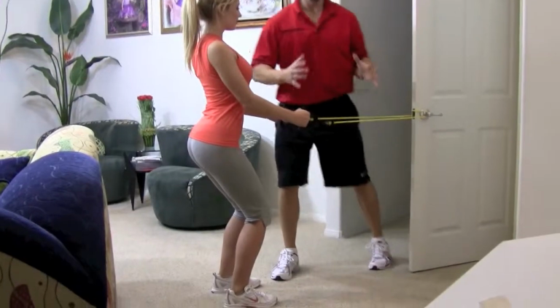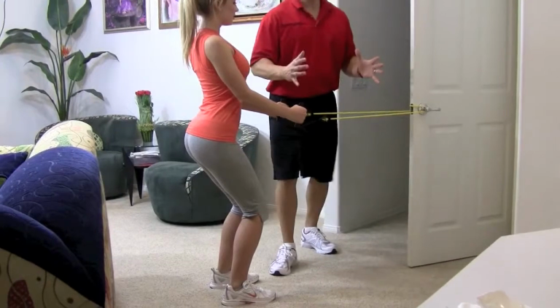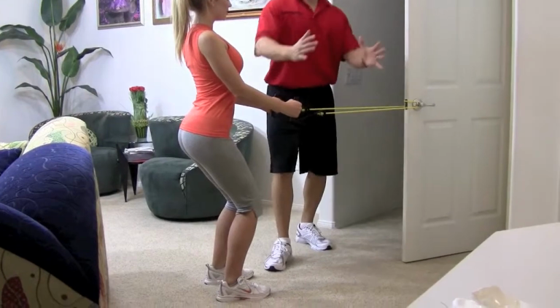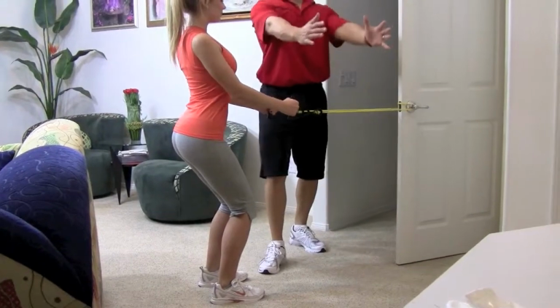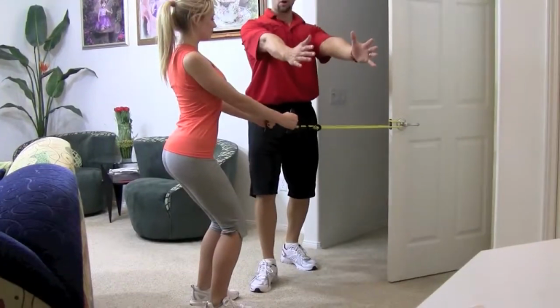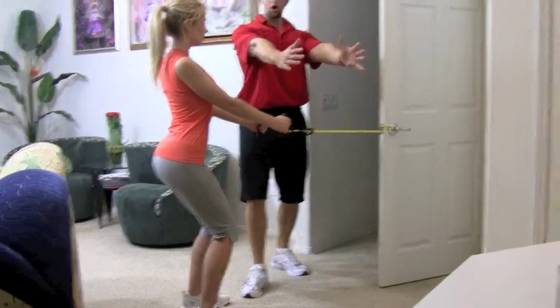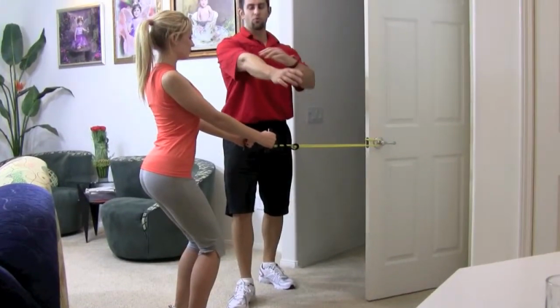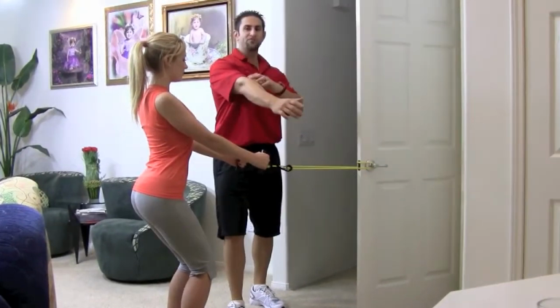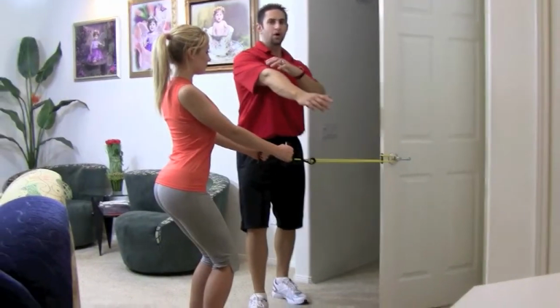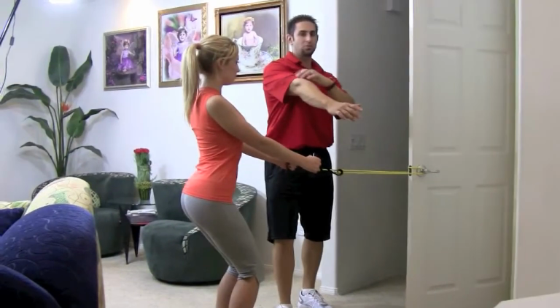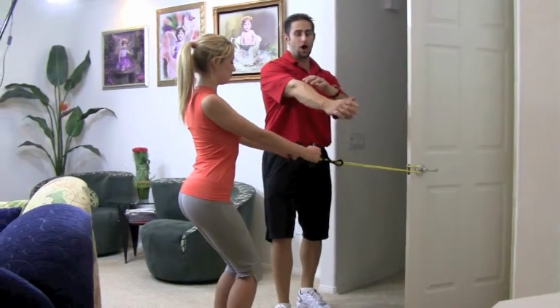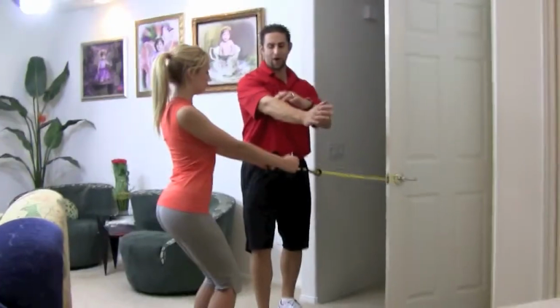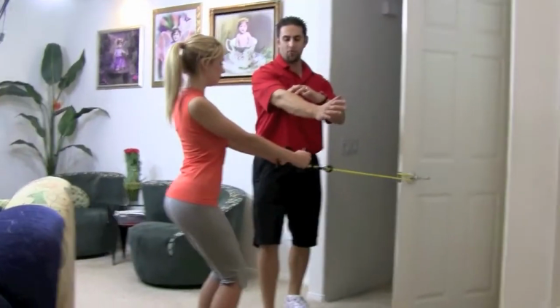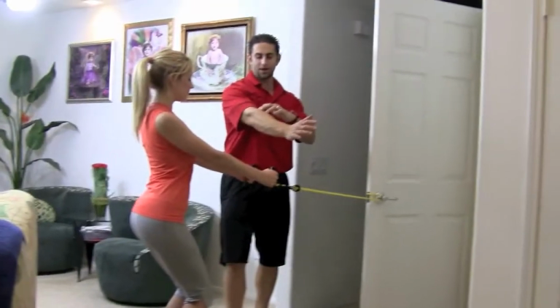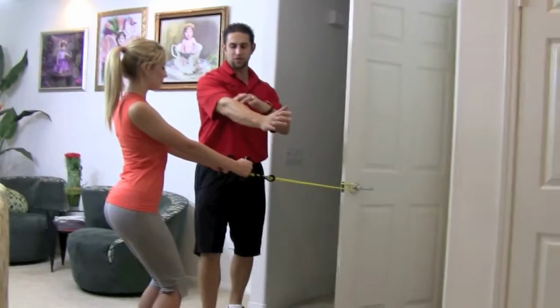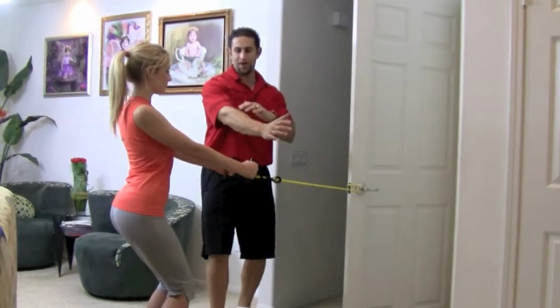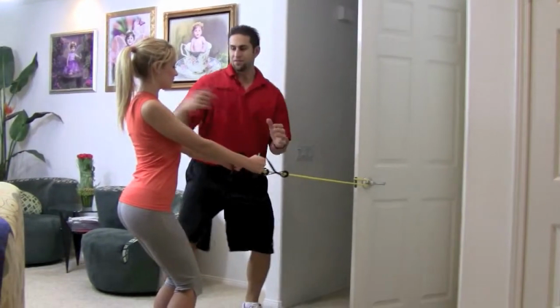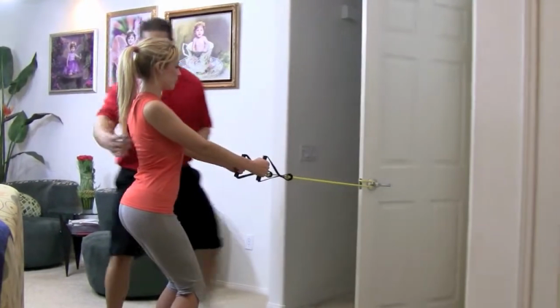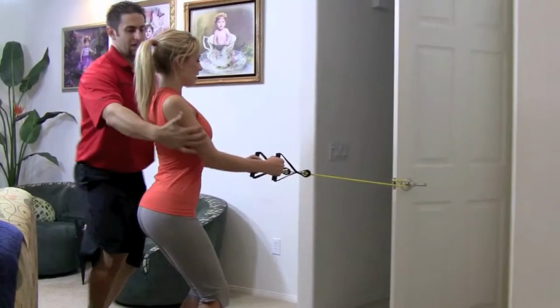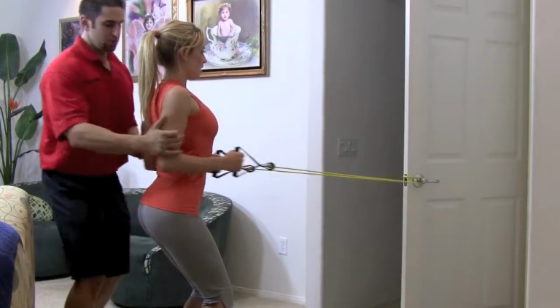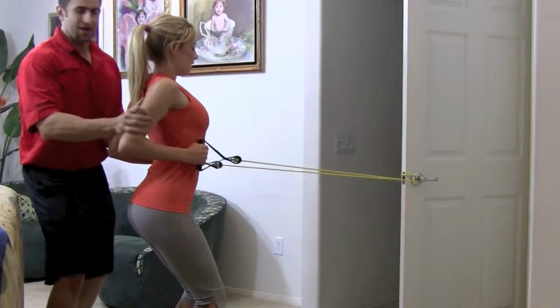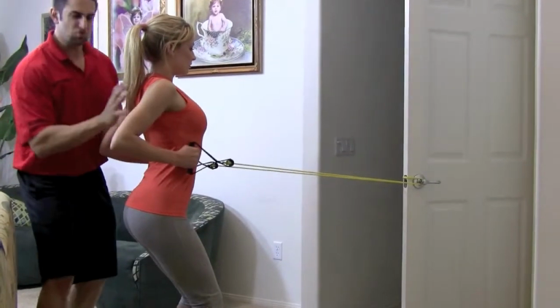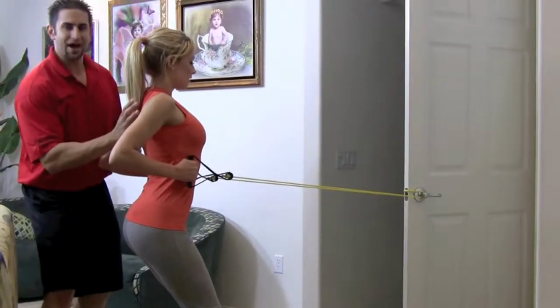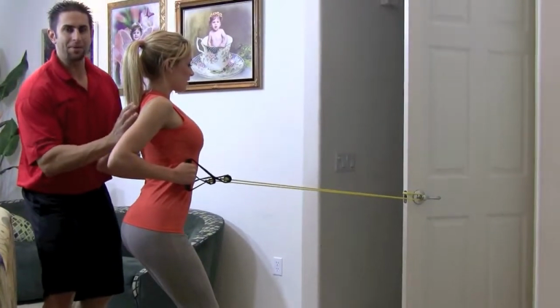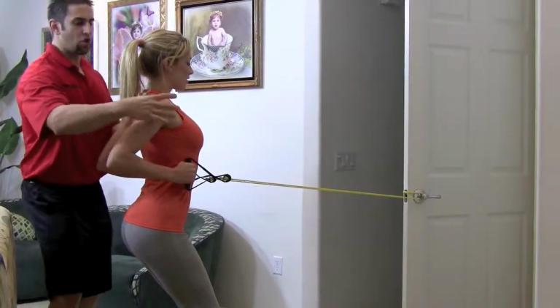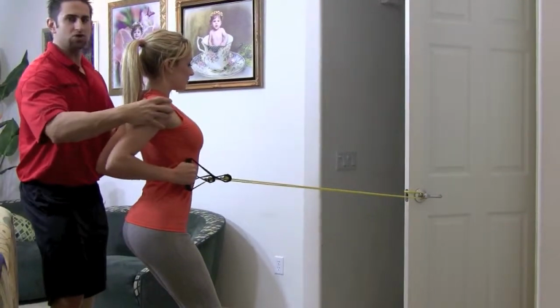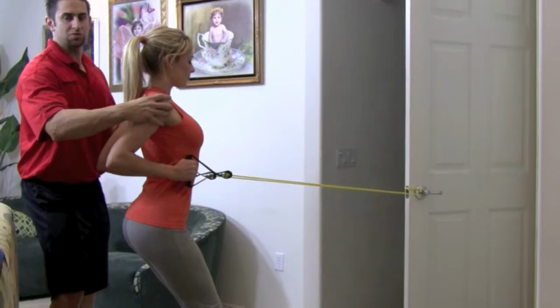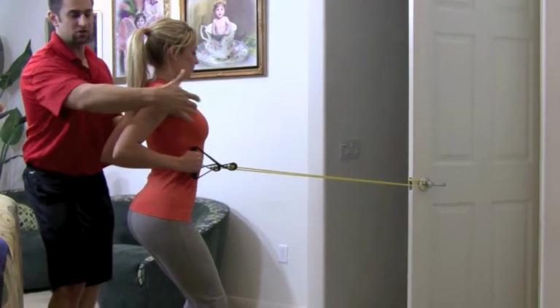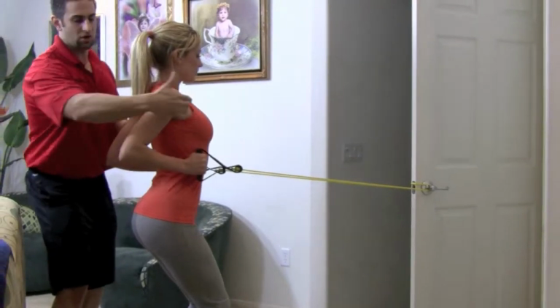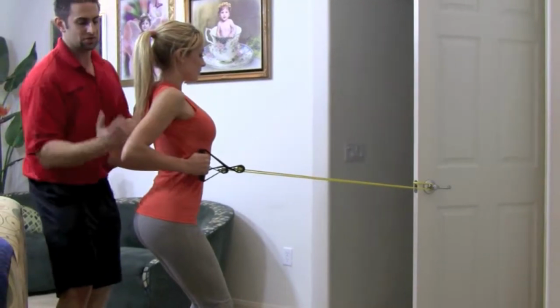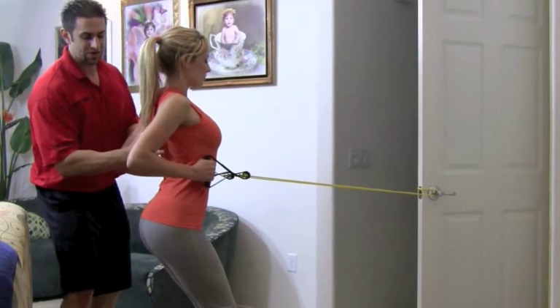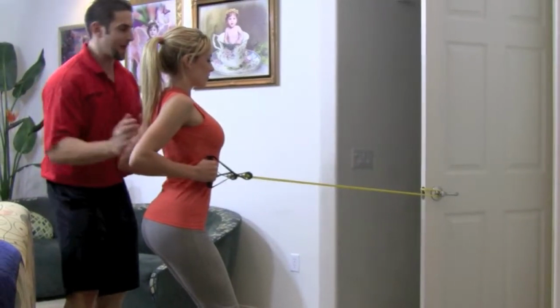We're going to do a row. Extend your arm out right before your arms lock — so slightly bend — then pull it in. Pull and squeeze that upper back, roll those shoulders back. You can see her doing it, squeezing that back.